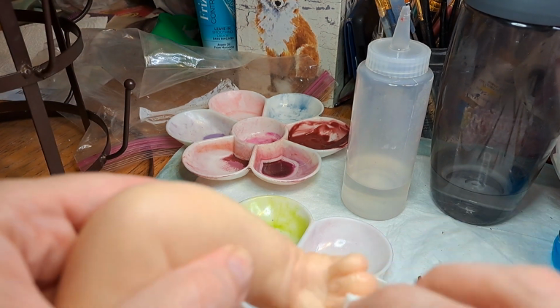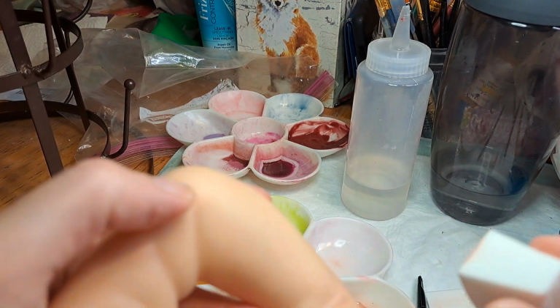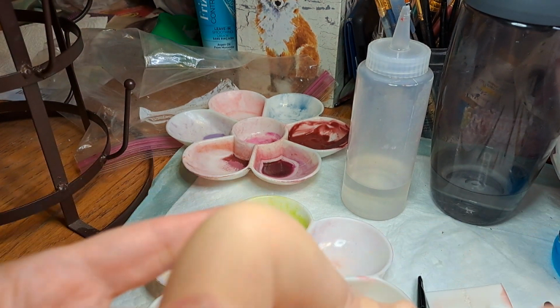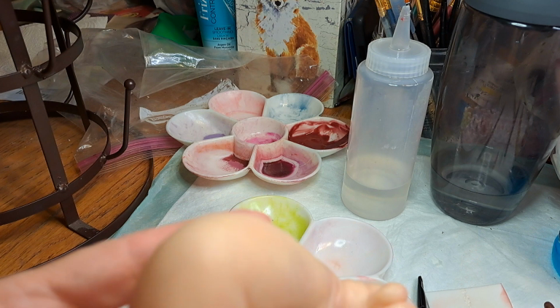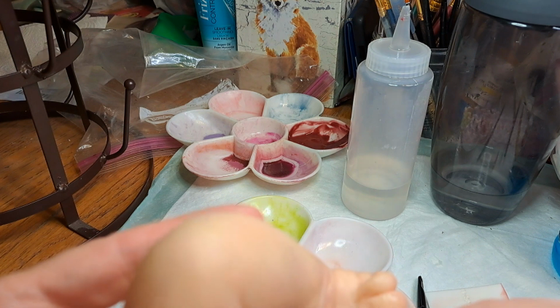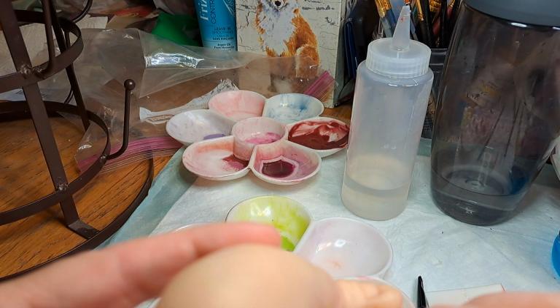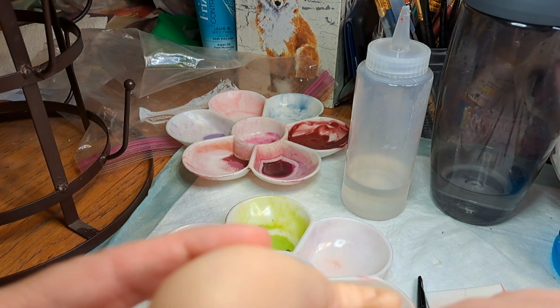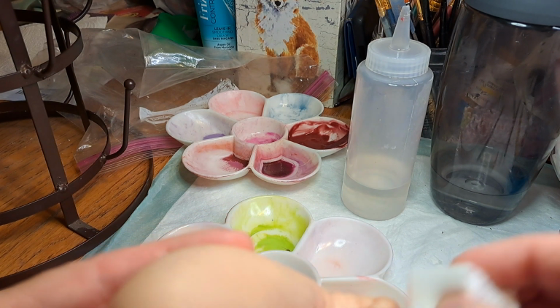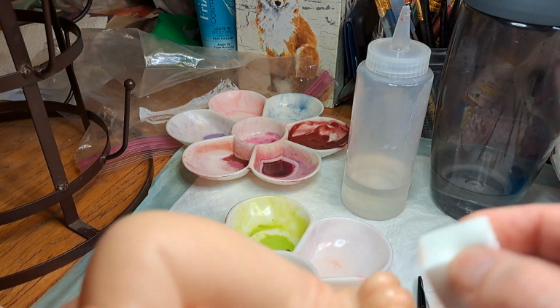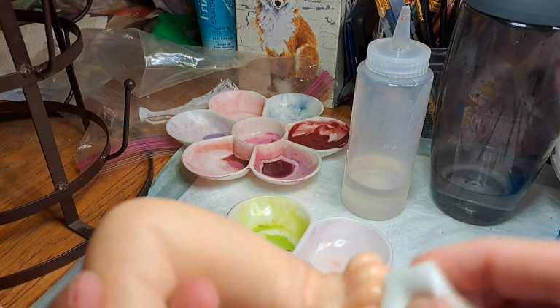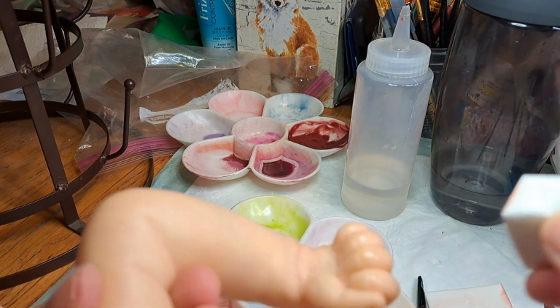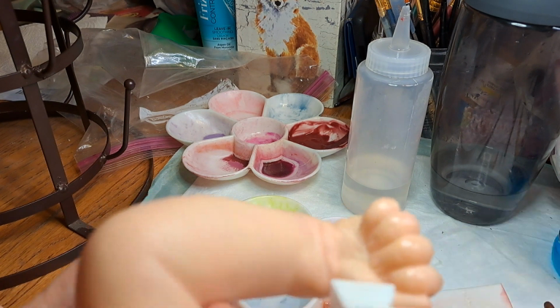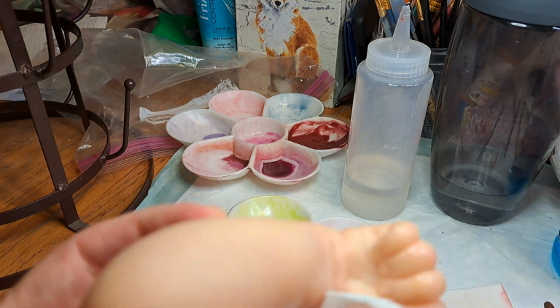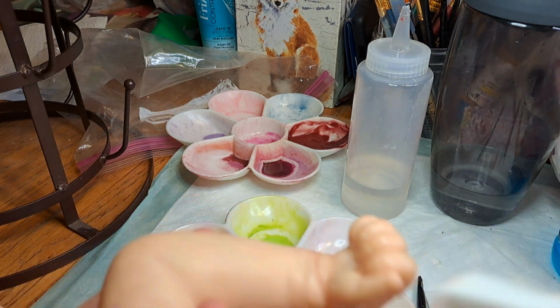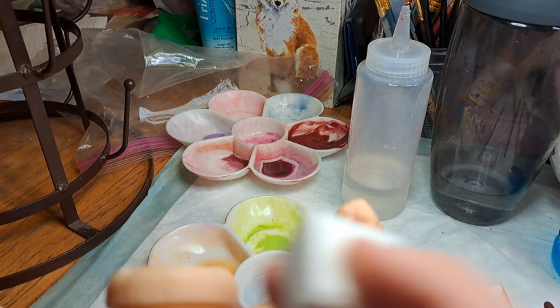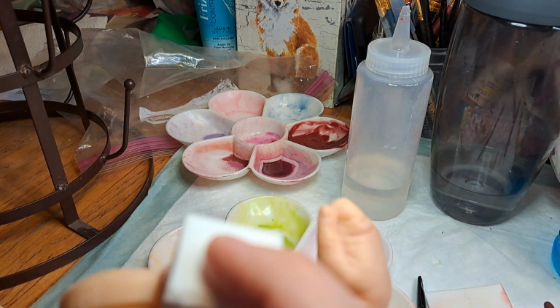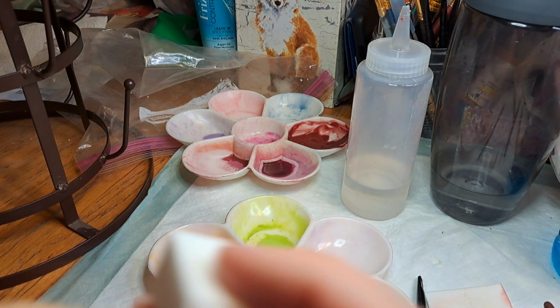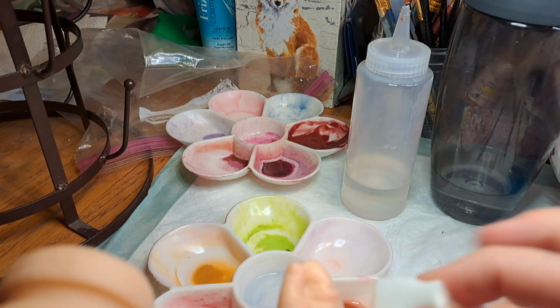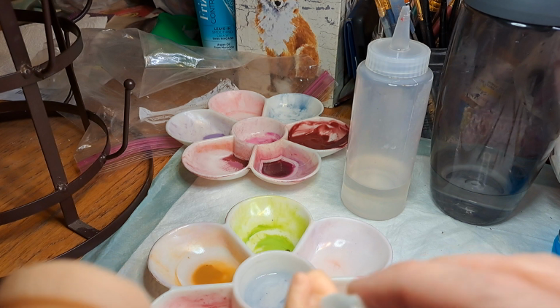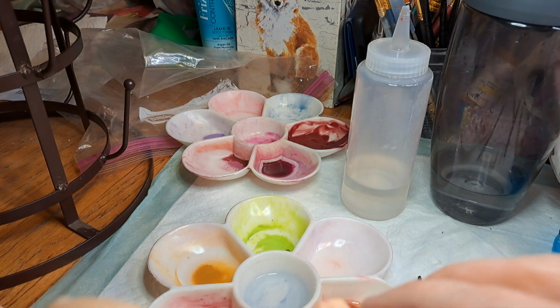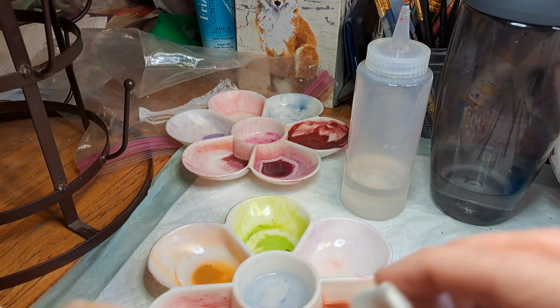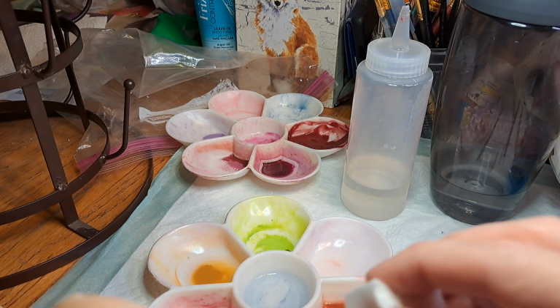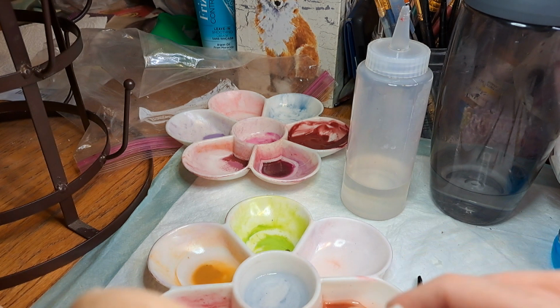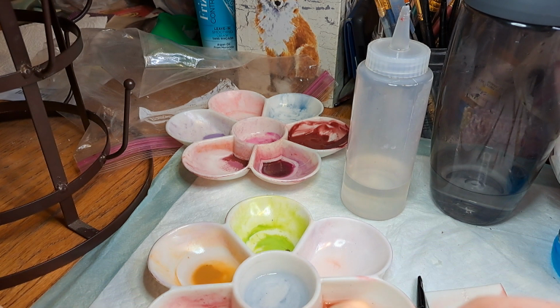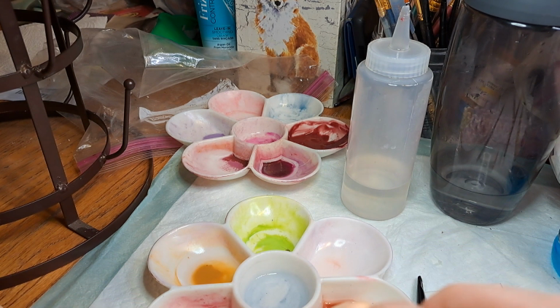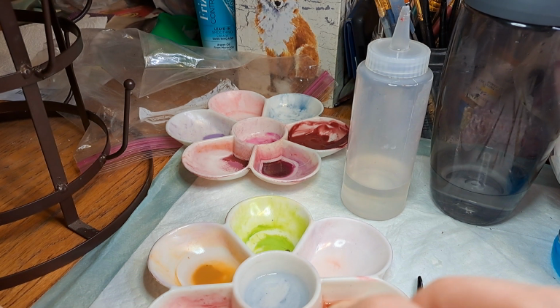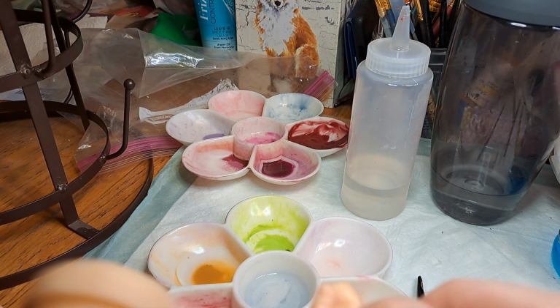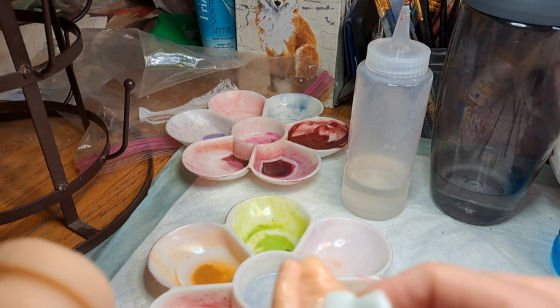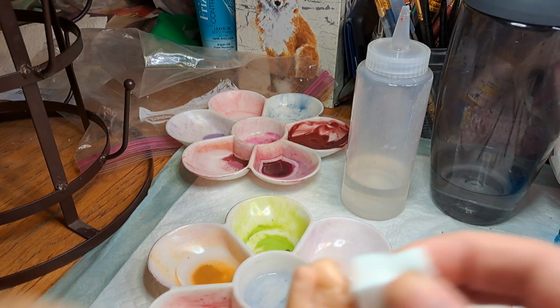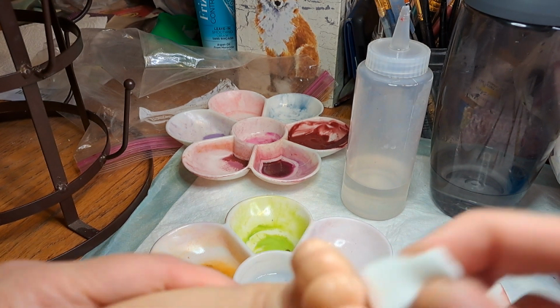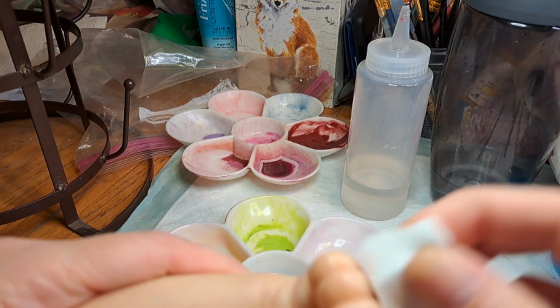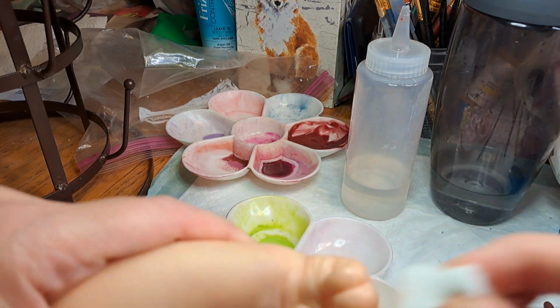I'm going to try to avoid the nails if possible, so I want that purple to show. Try not to do the nails.